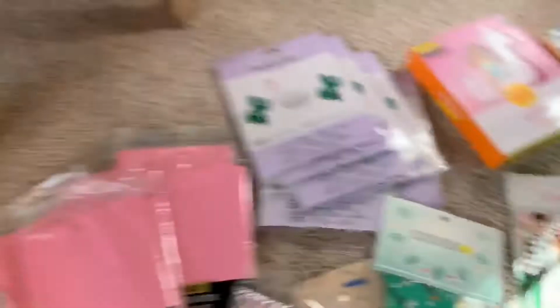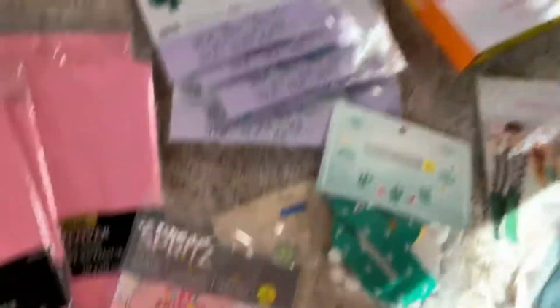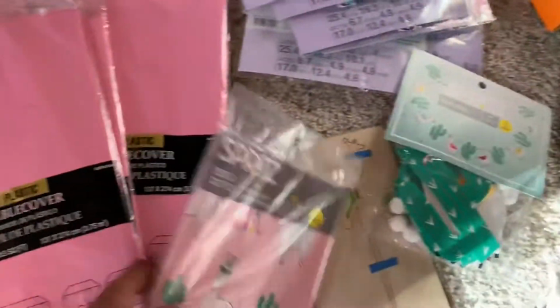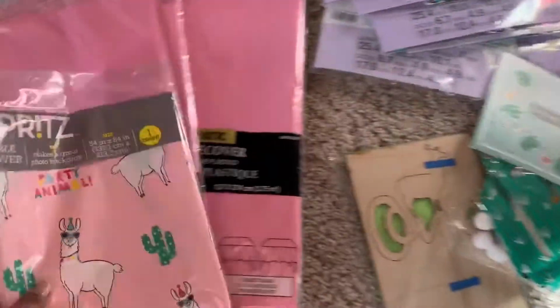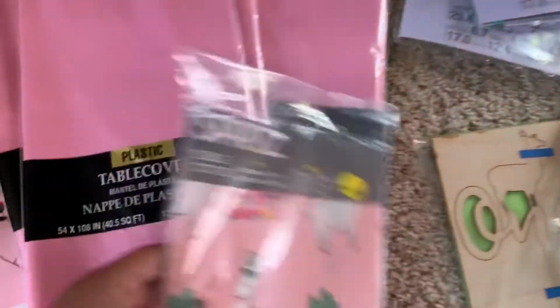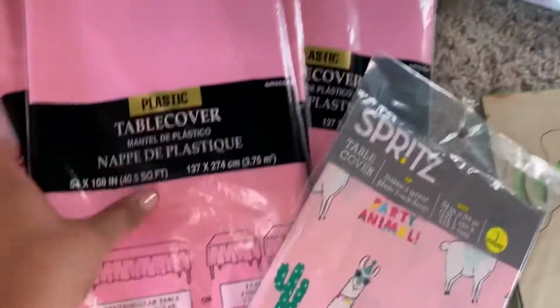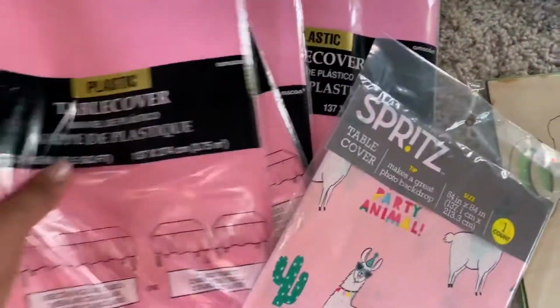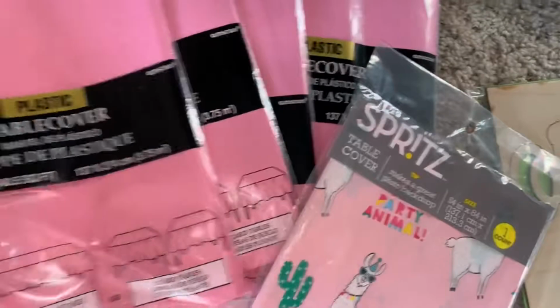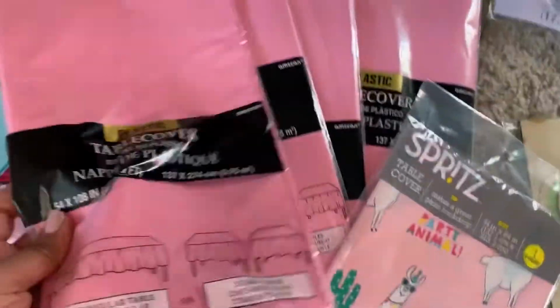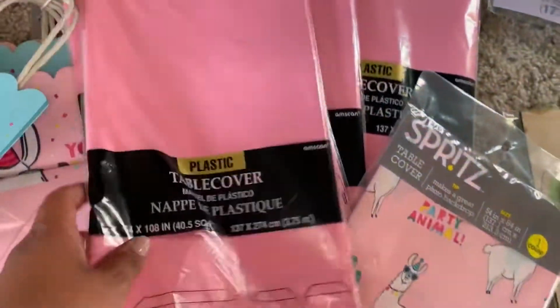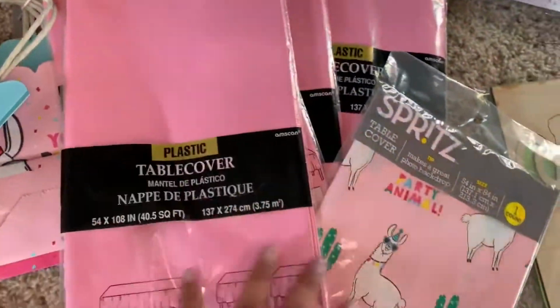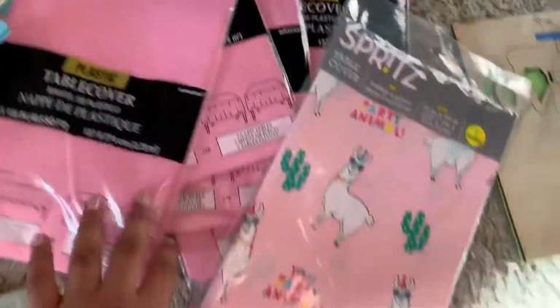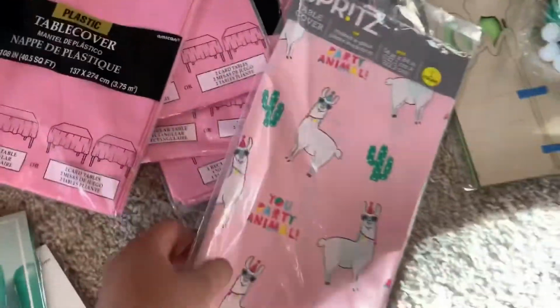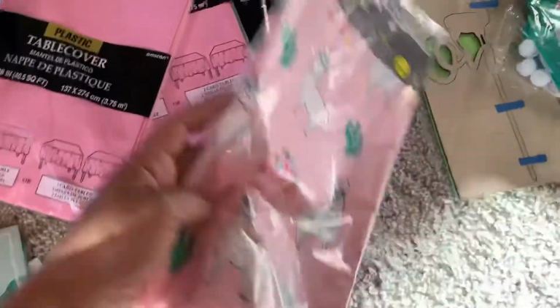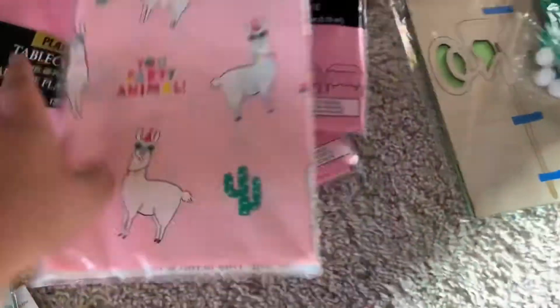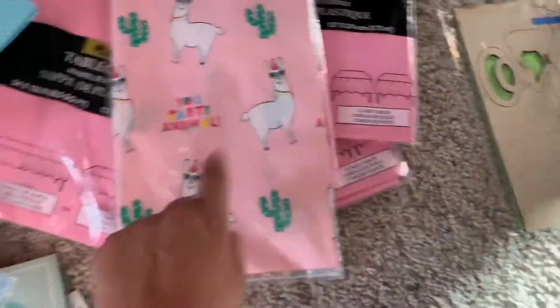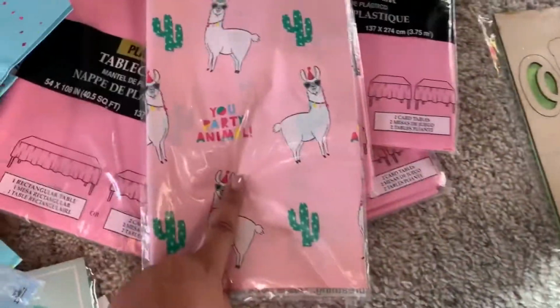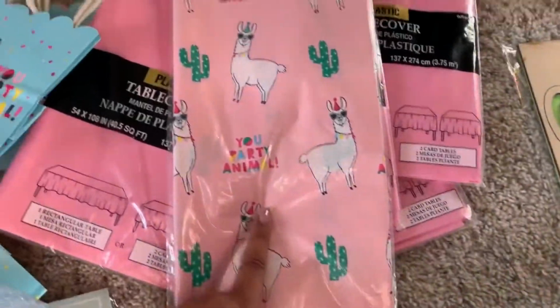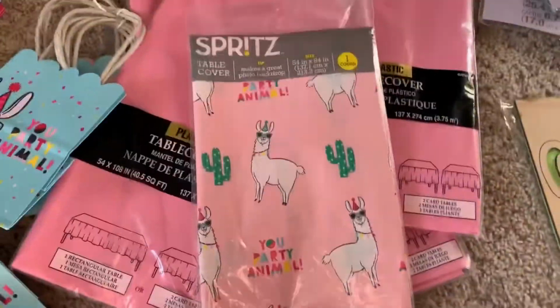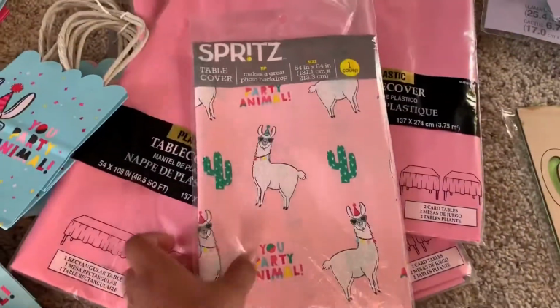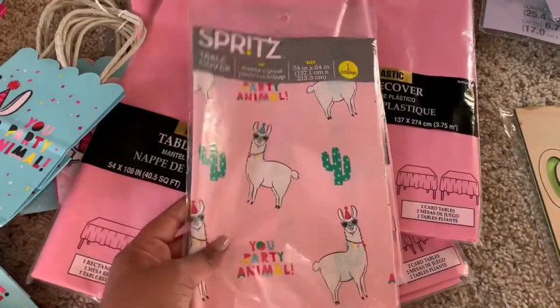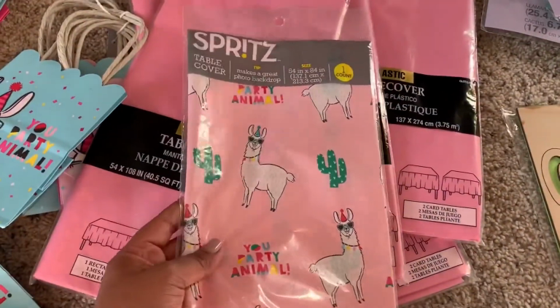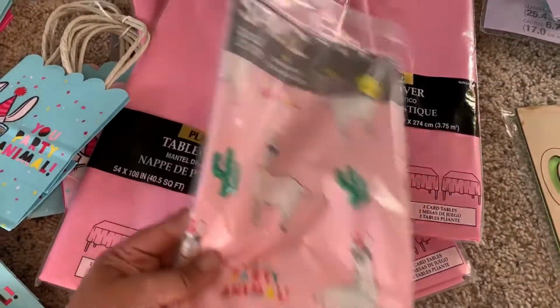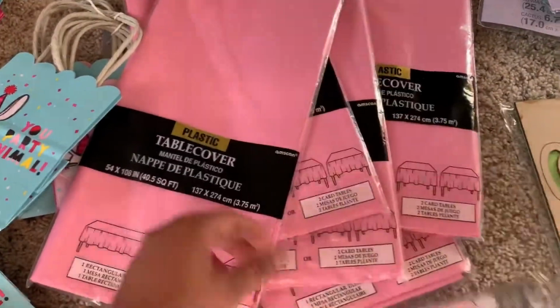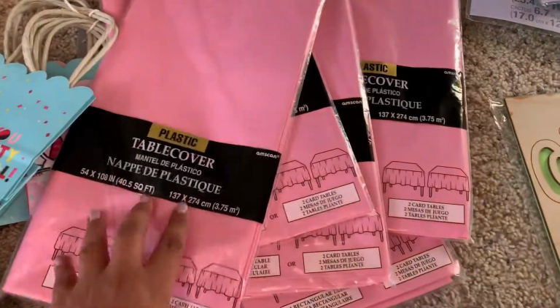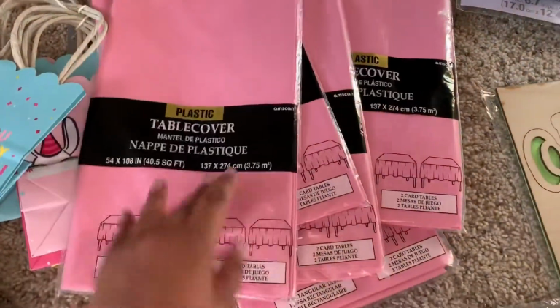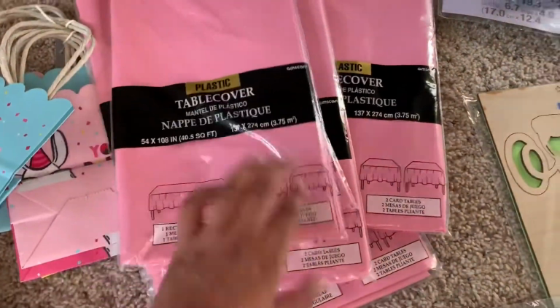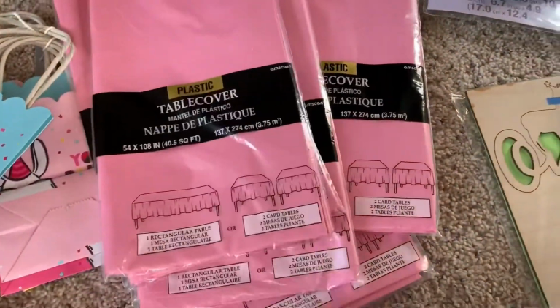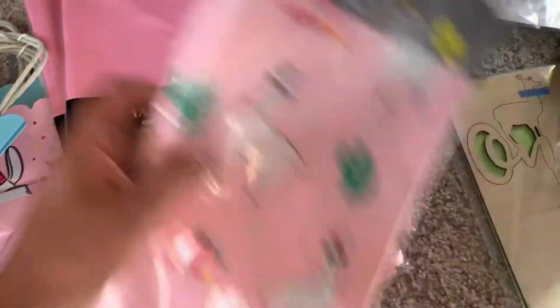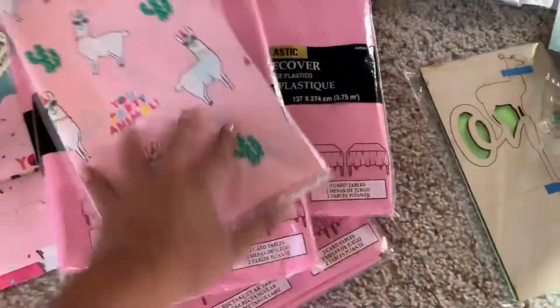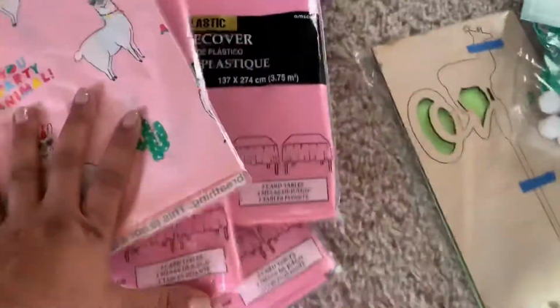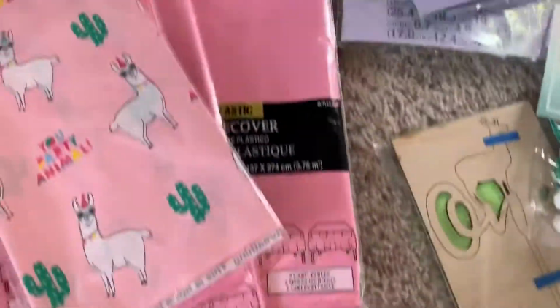And I also got these table covers — this one's going to be for the presents. For the table covers I chose pink.